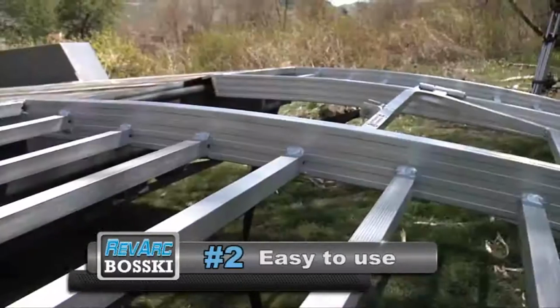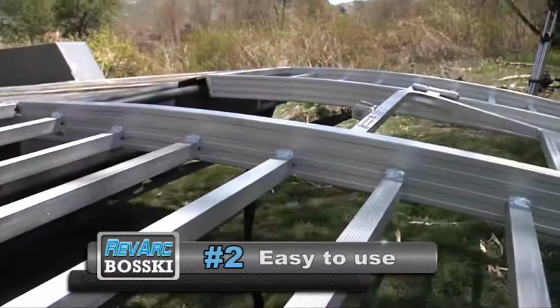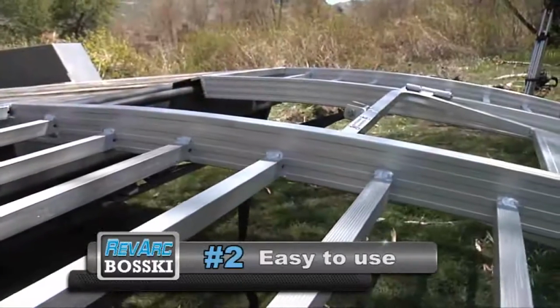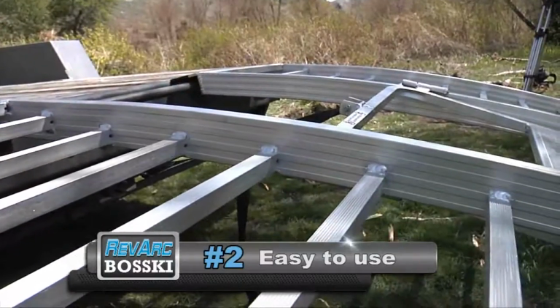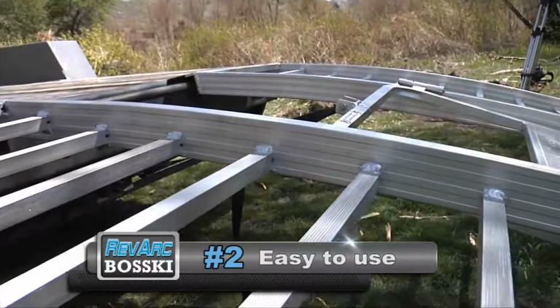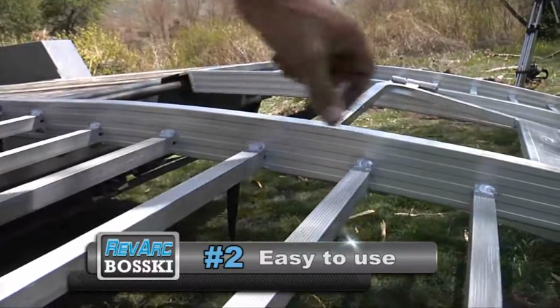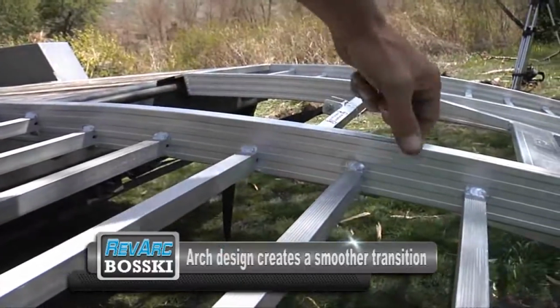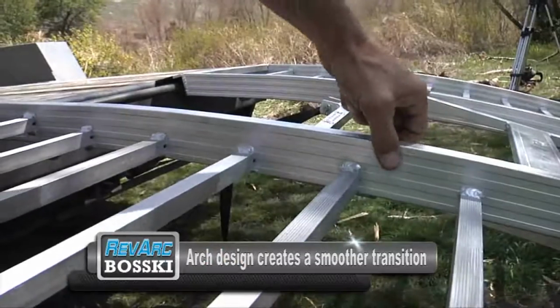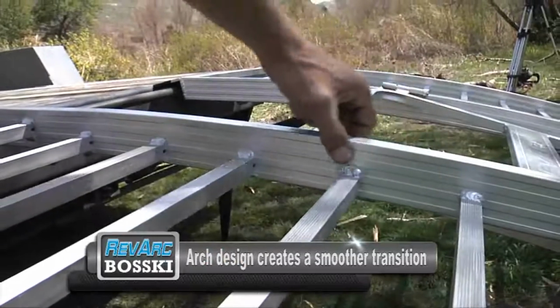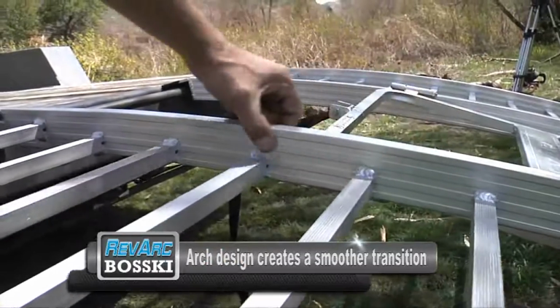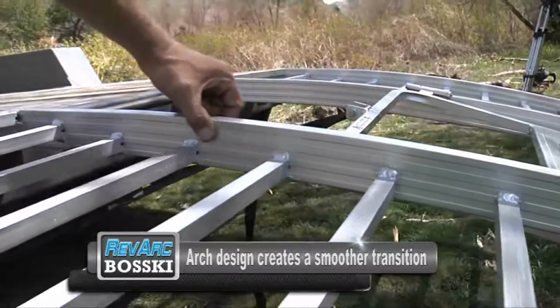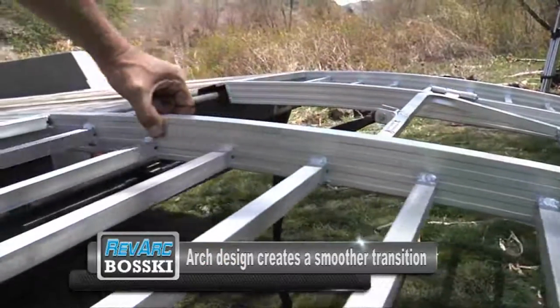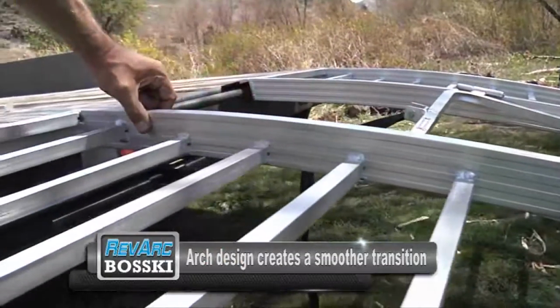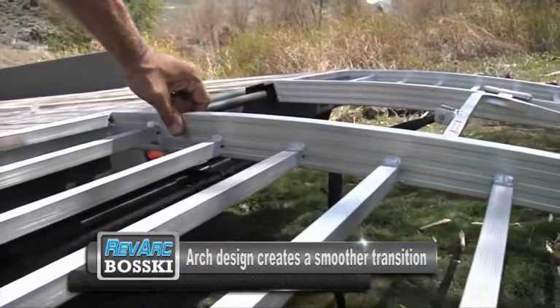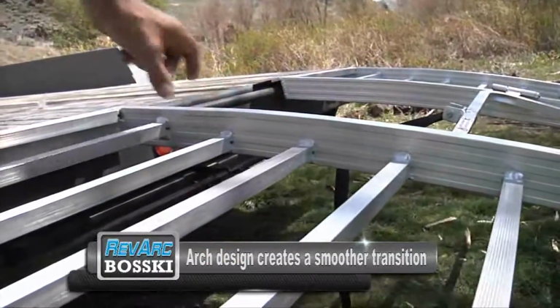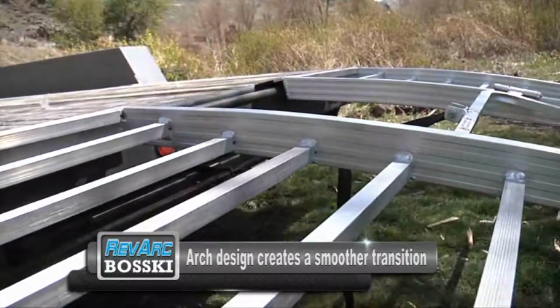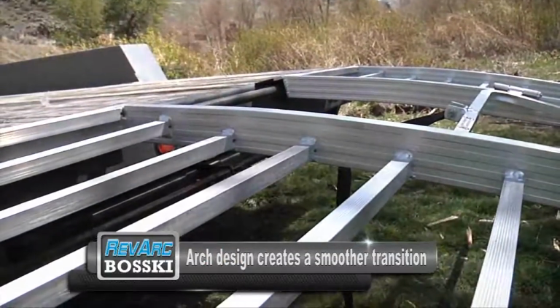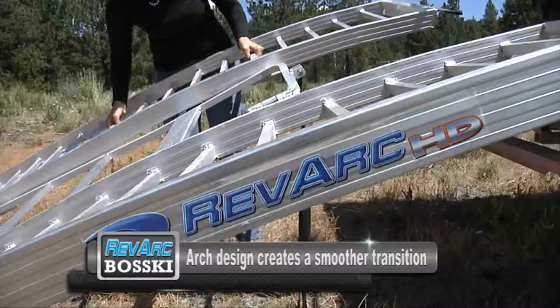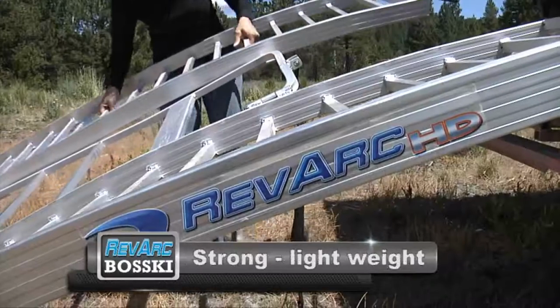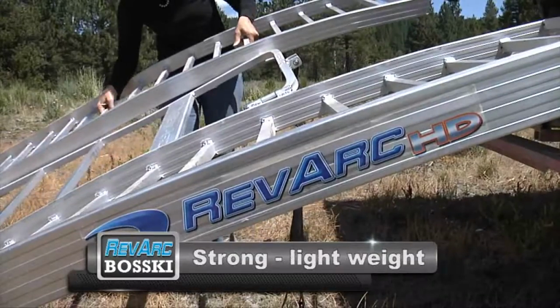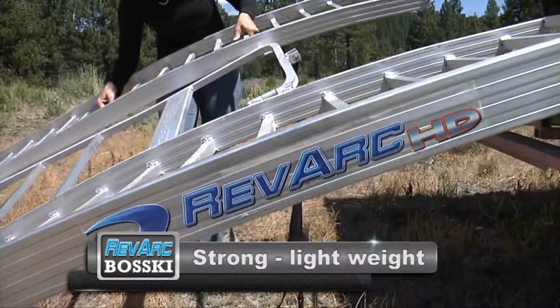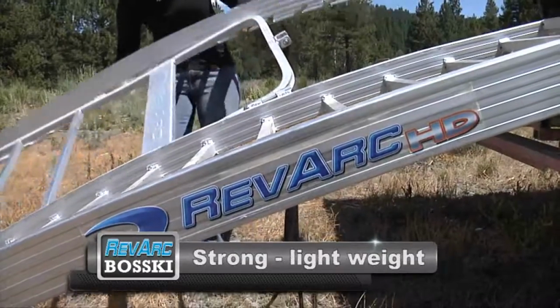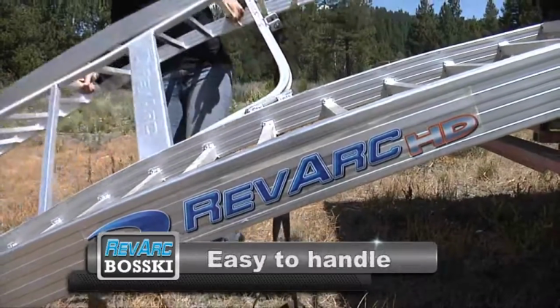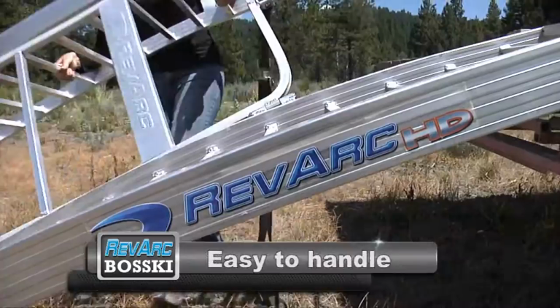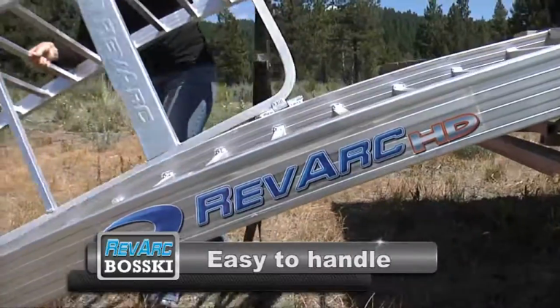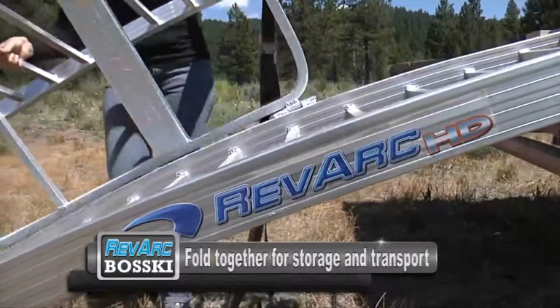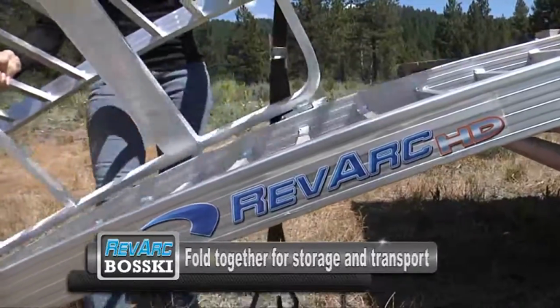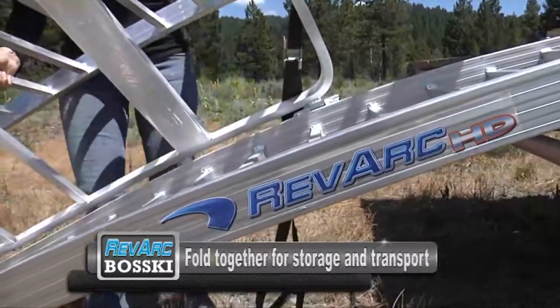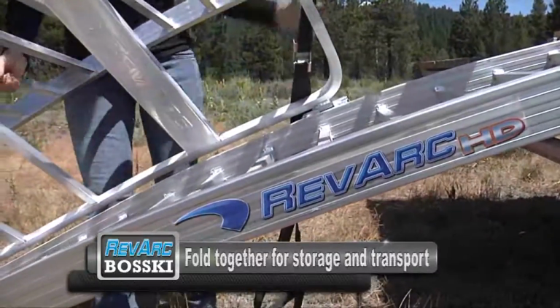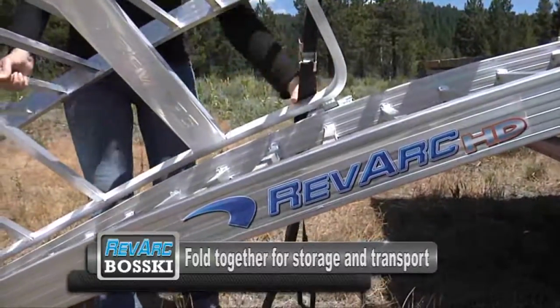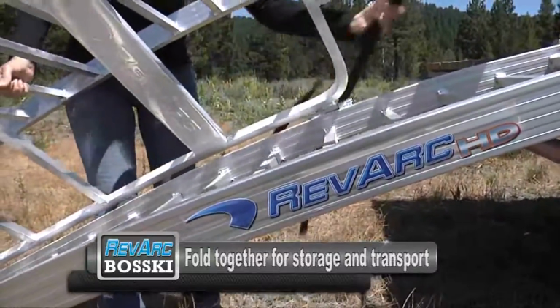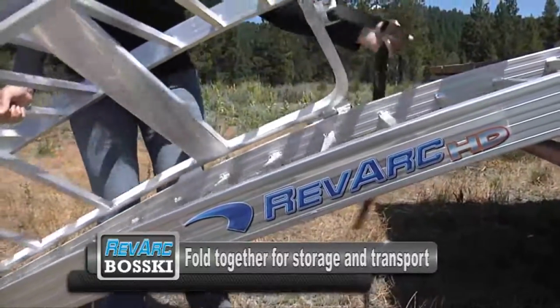Number two: RevArc ramps are easy to use. The arch design creates a smoother transition versus traditional ramps. Strong, lightweight, easy to handle, and they fold together for convenient storage and transport.